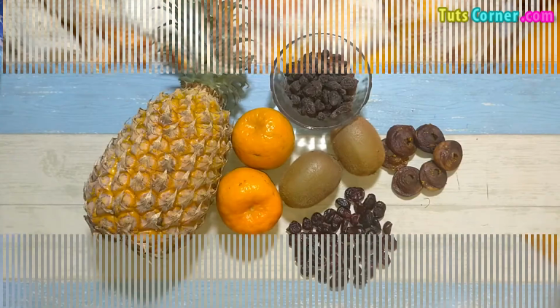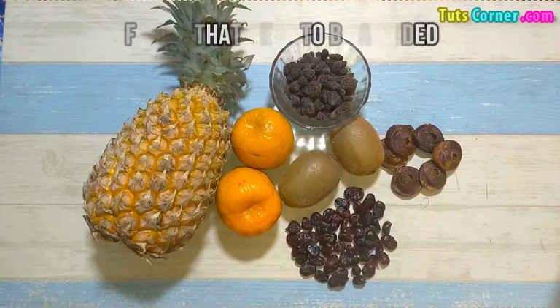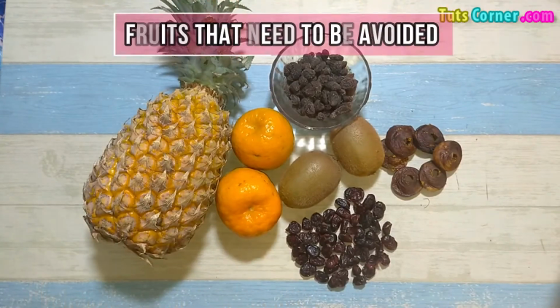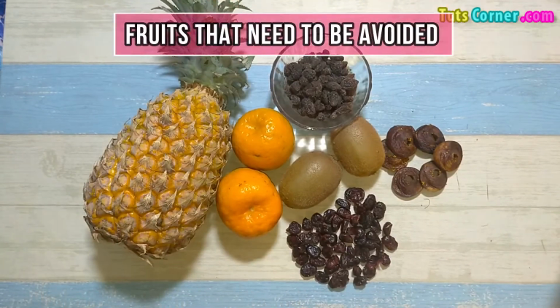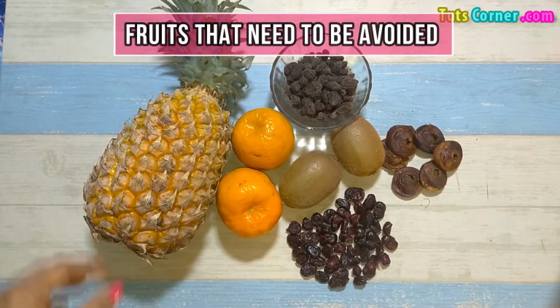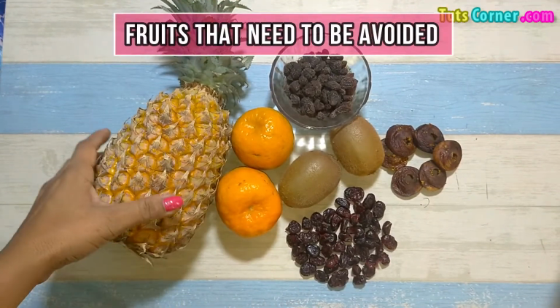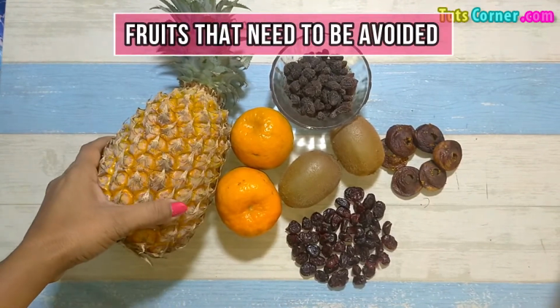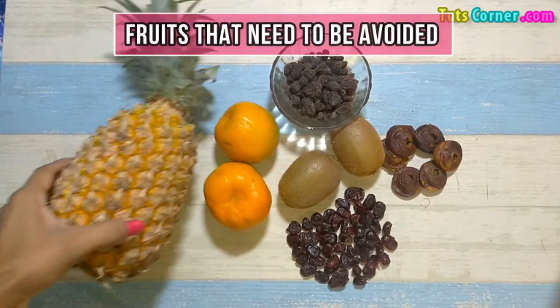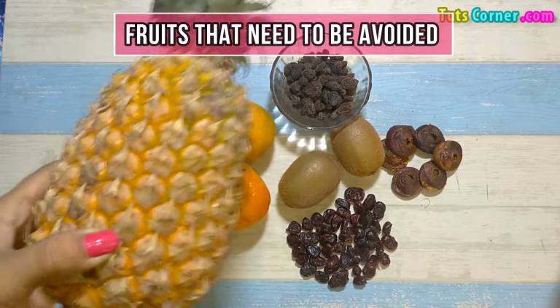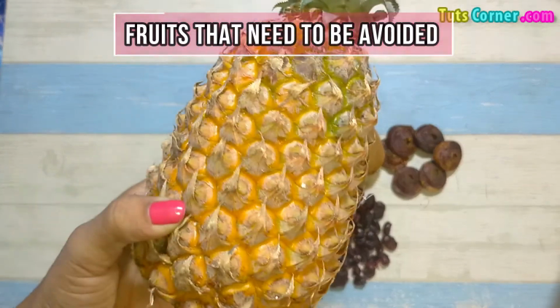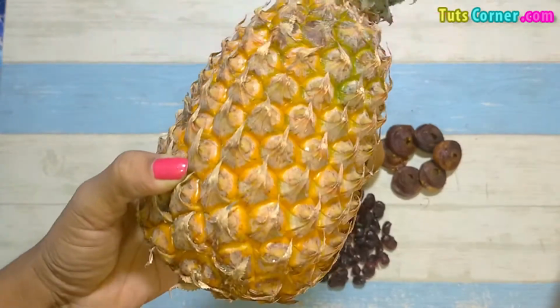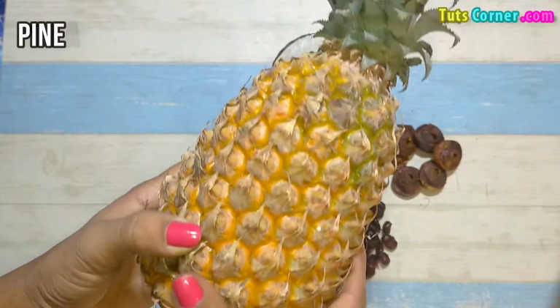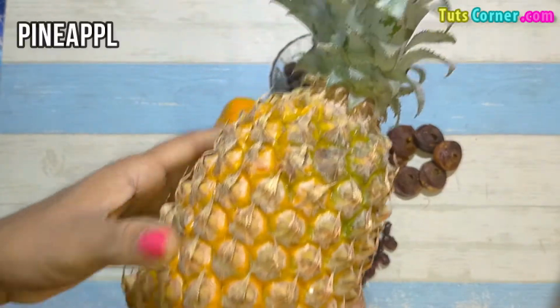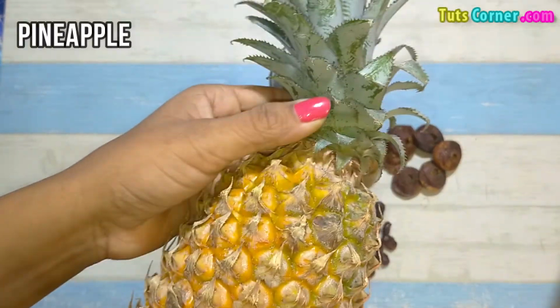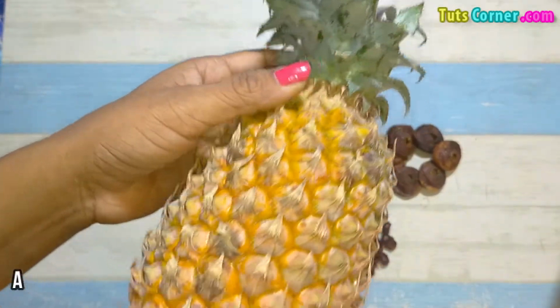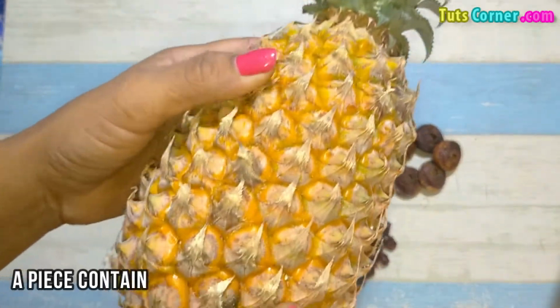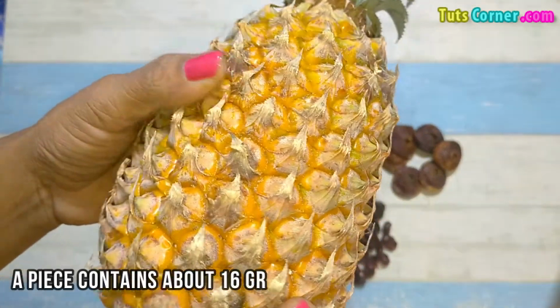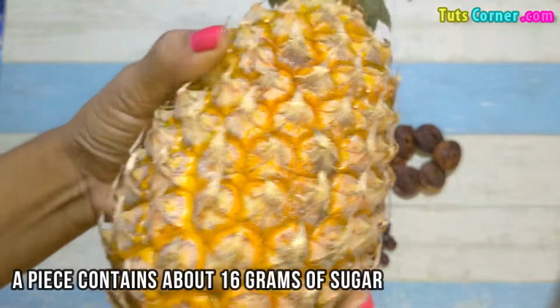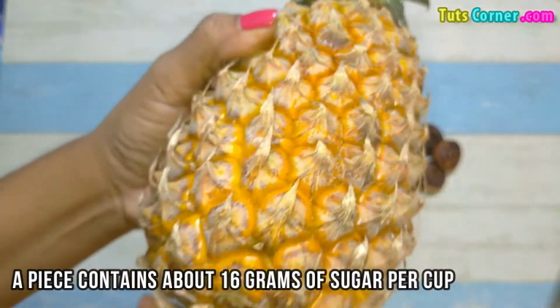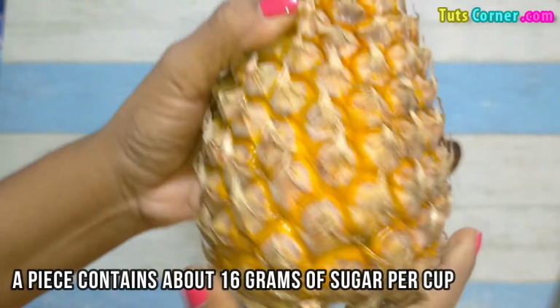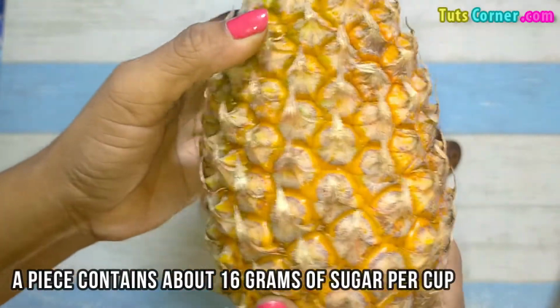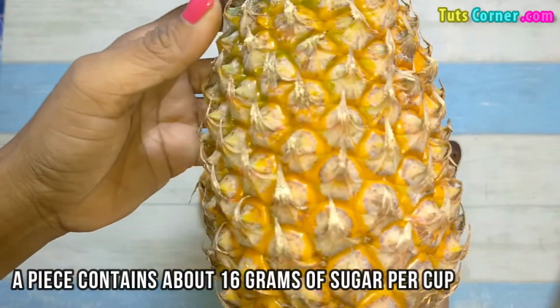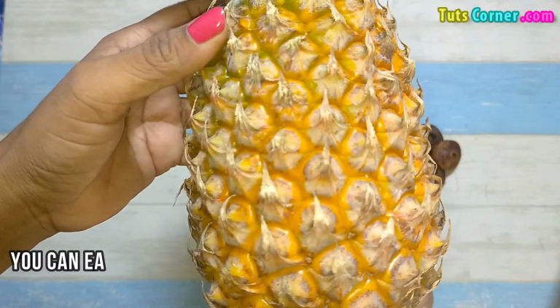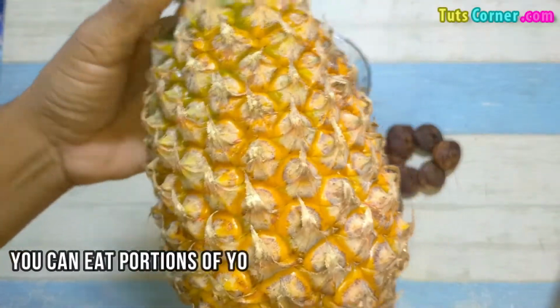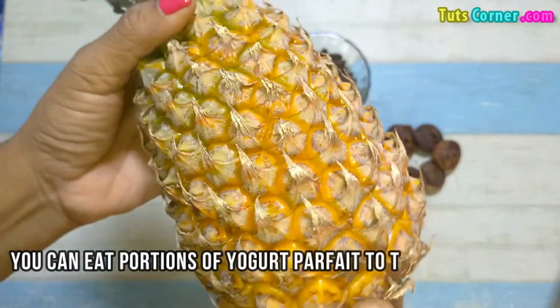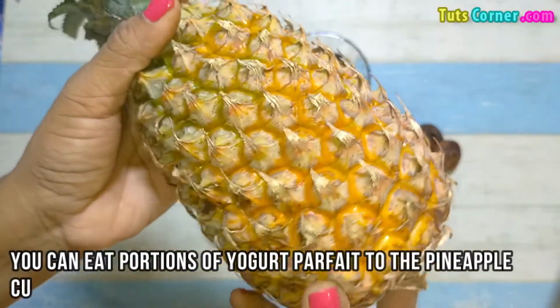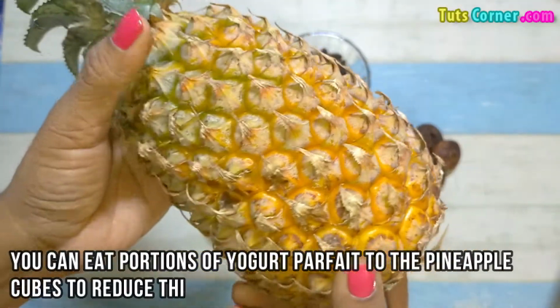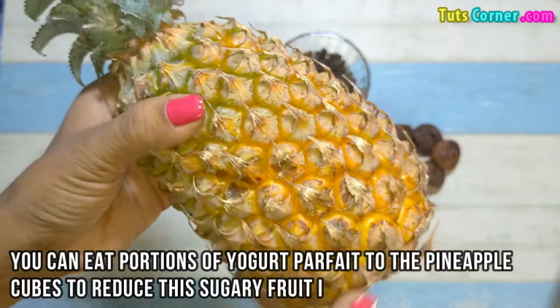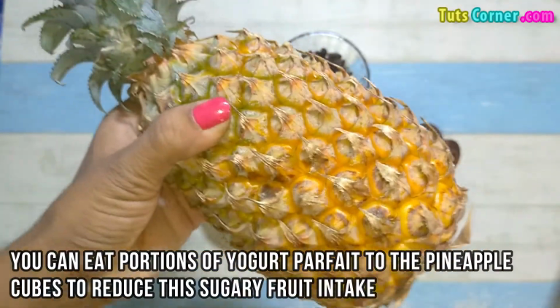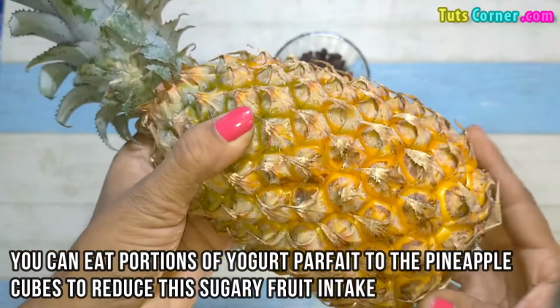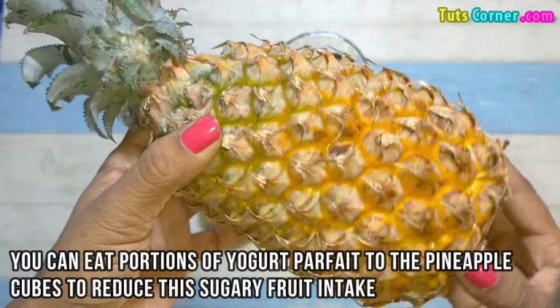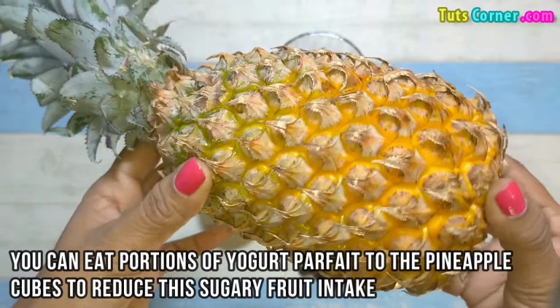Also note a few fruits that need to be avoided. First is pineapple — a cup contains about 16 grams of sugar. You can eat portions of yogurt parfait with pineapple cubes to reduce your sugary fruit intake.